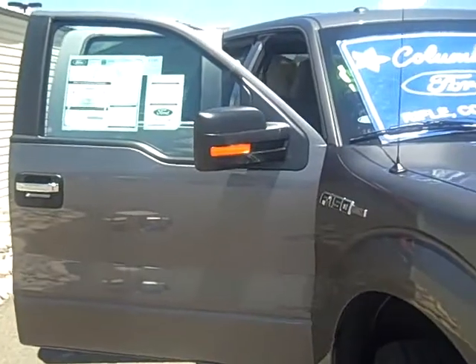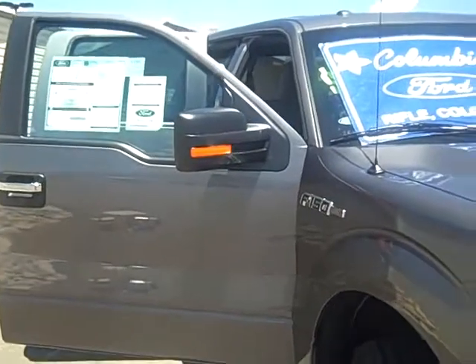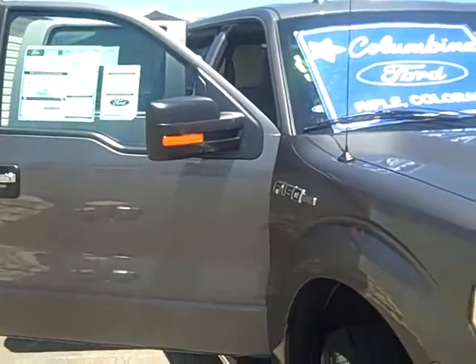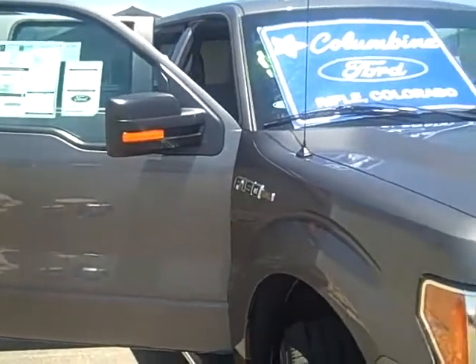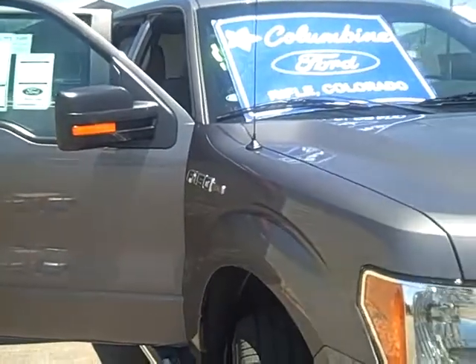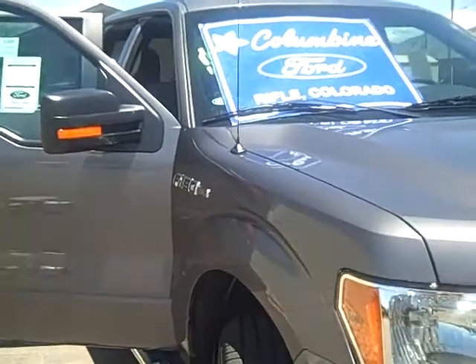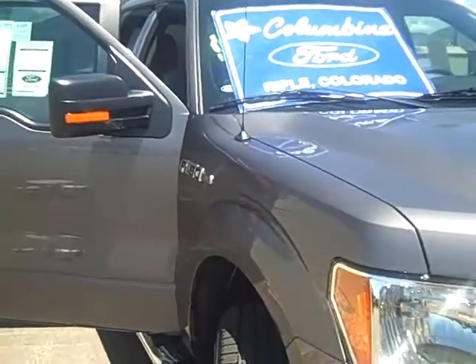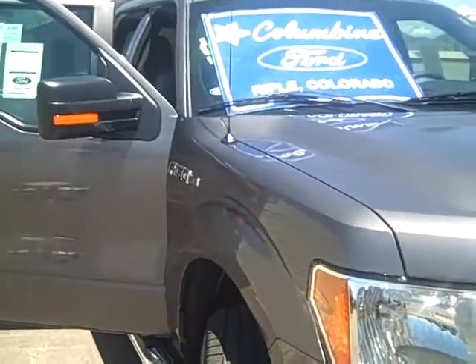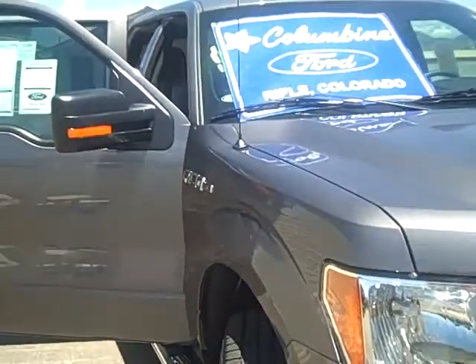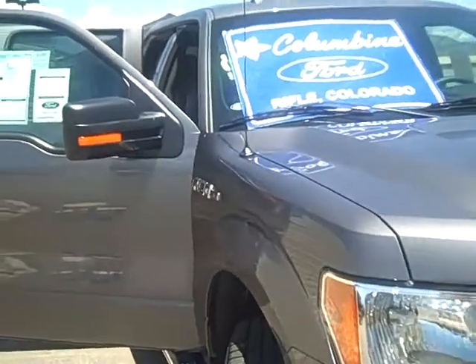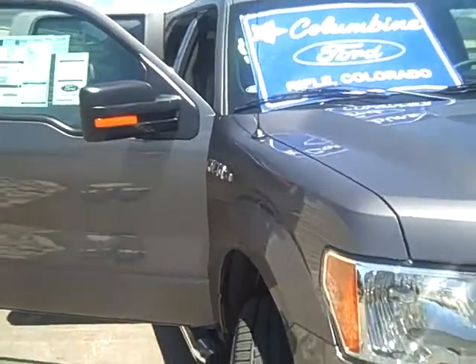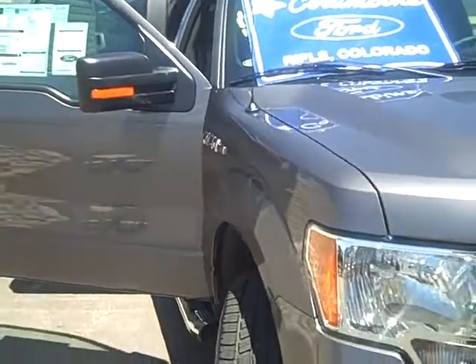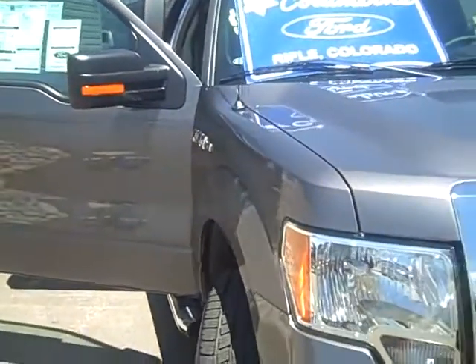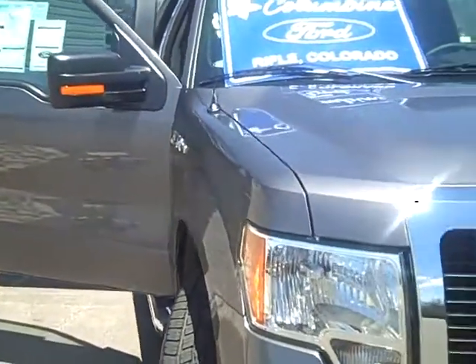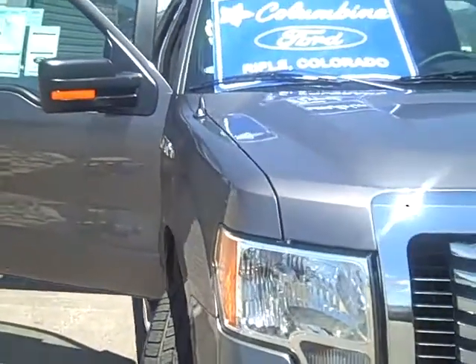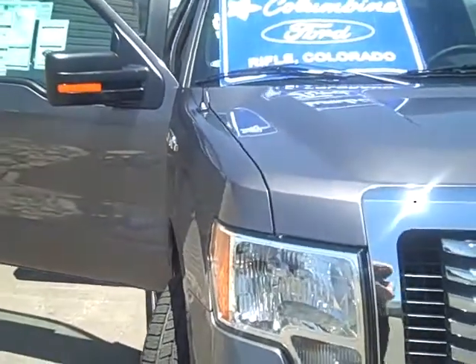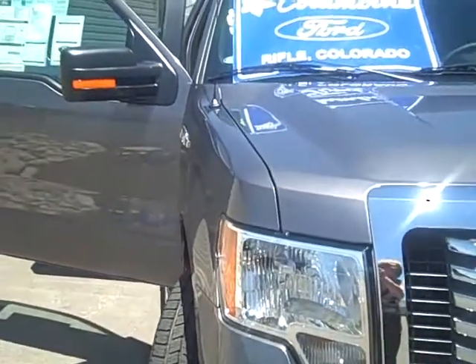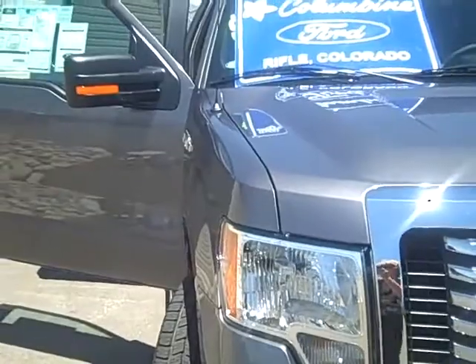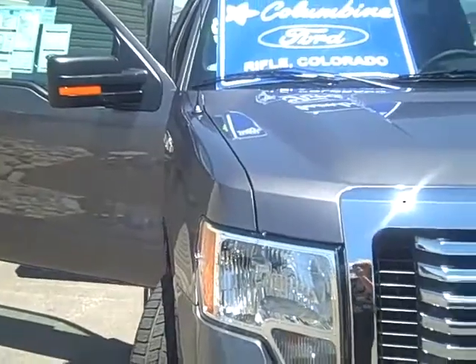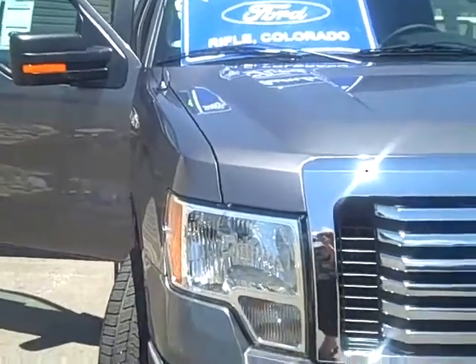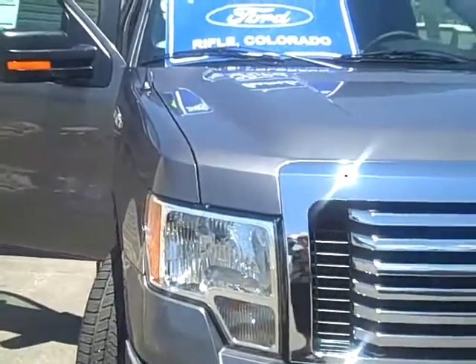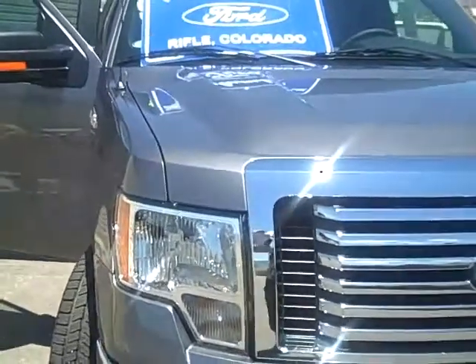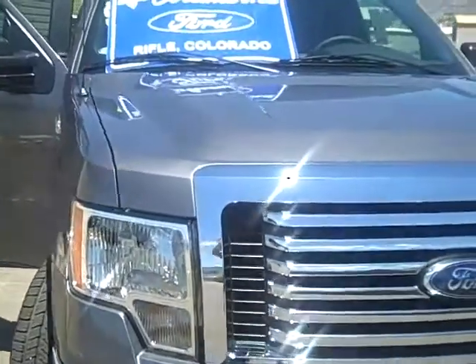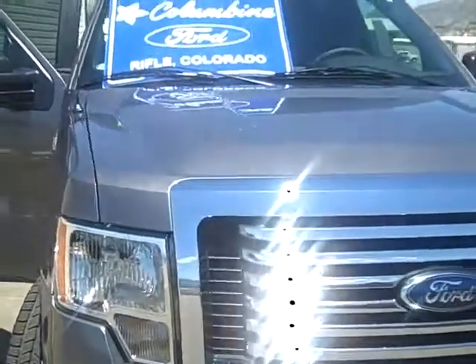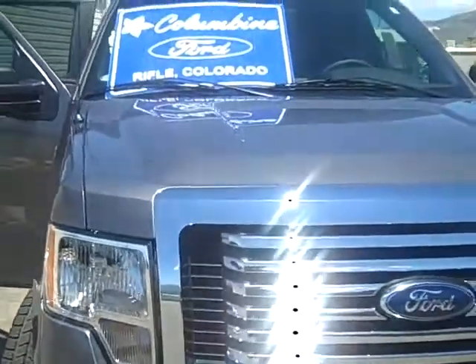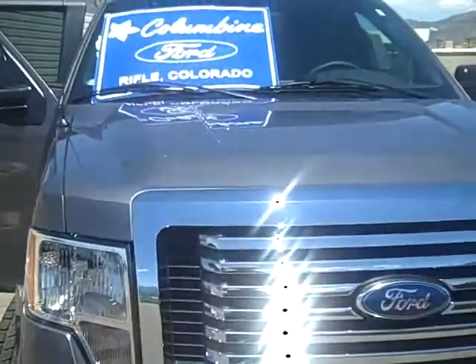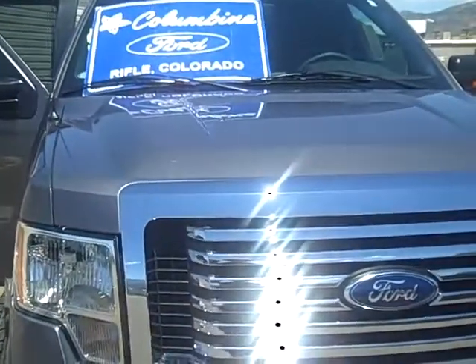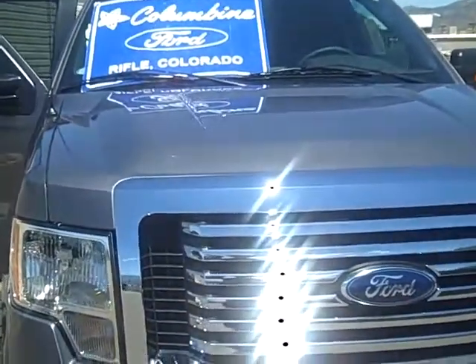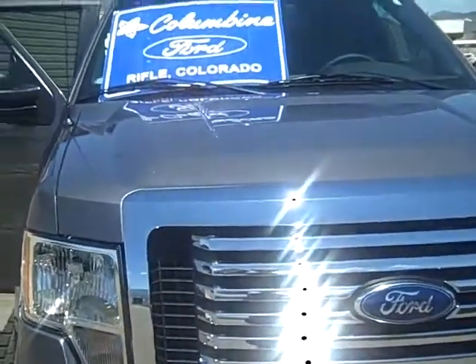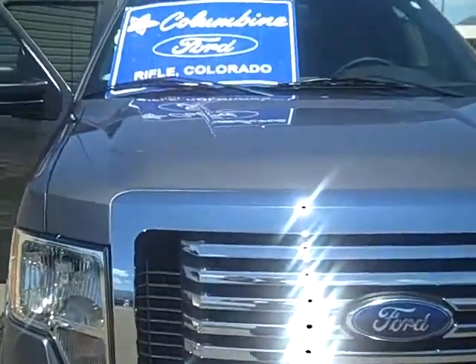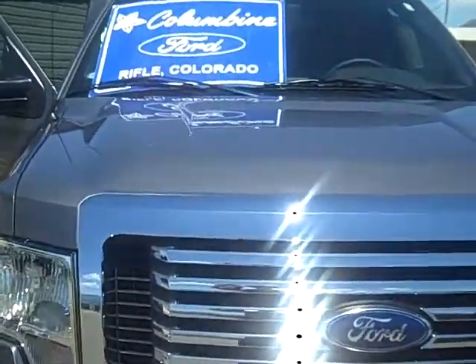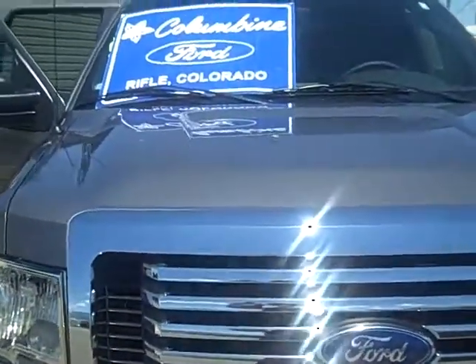It's a very nice sterling gray metallic exterior with a gray cloth interior. This truck also has a 145-inch wheelbase, which is the short bed.